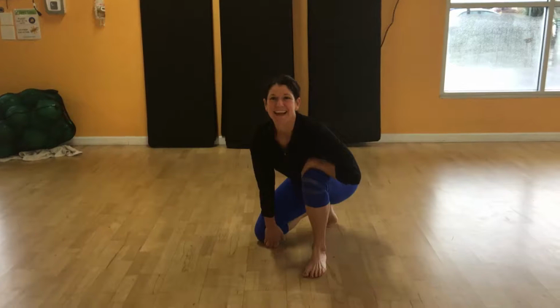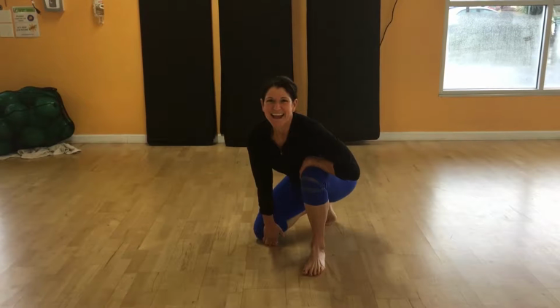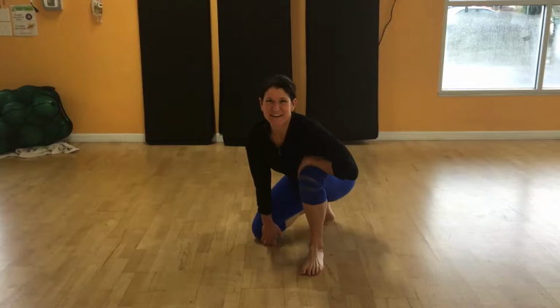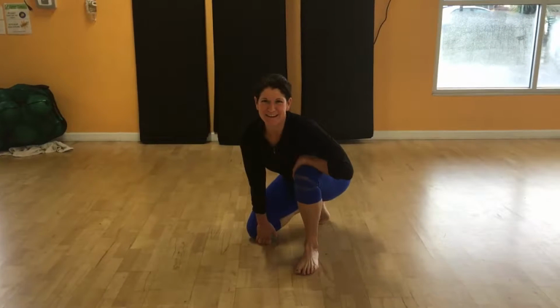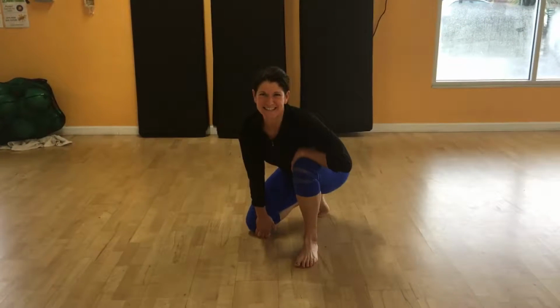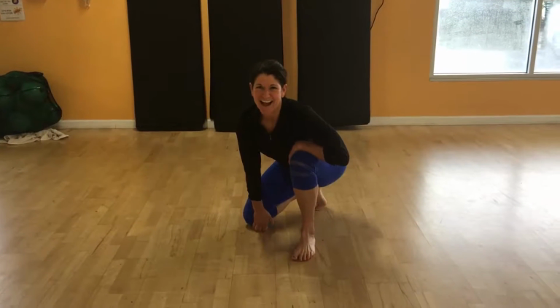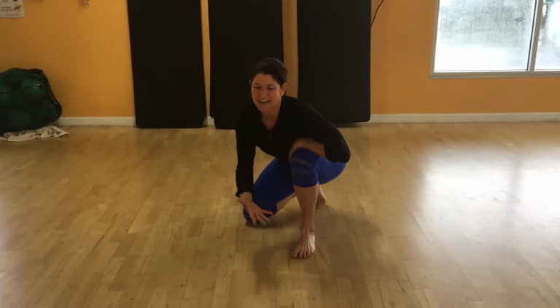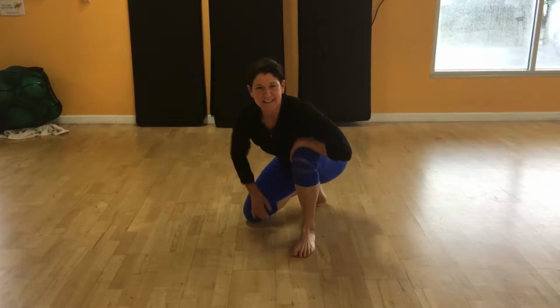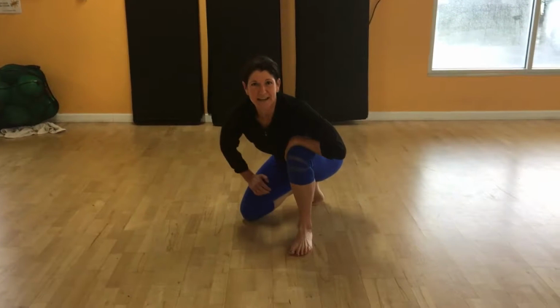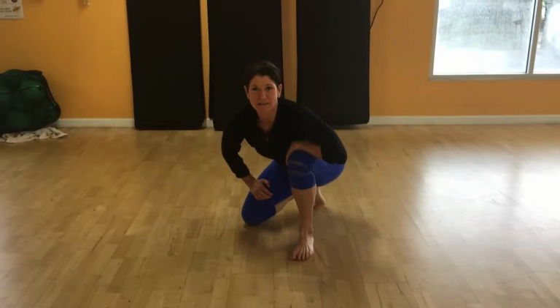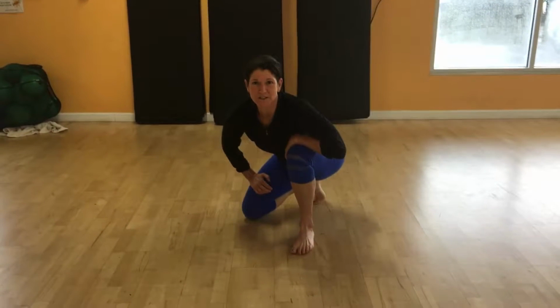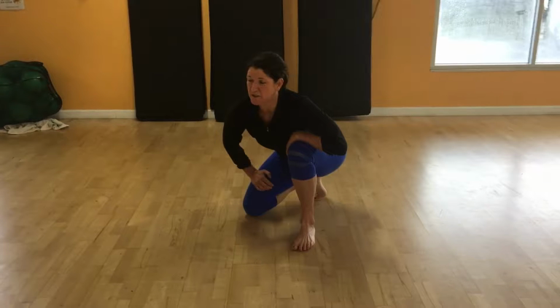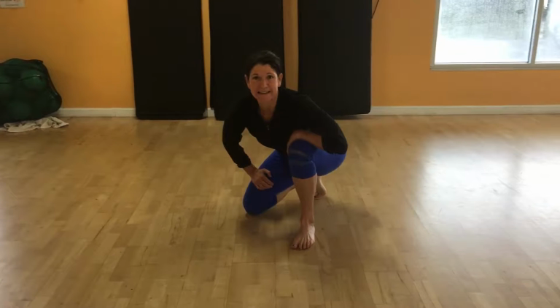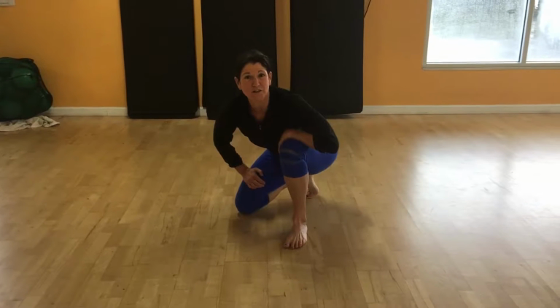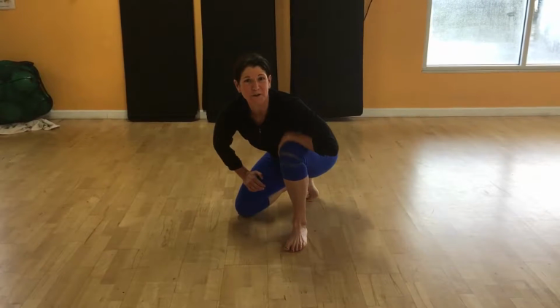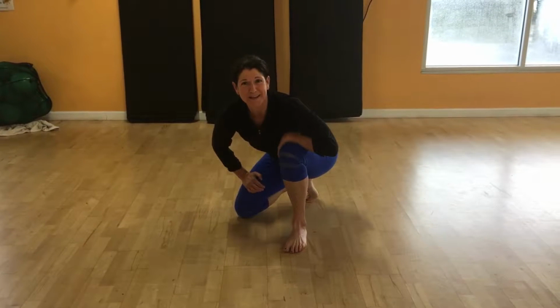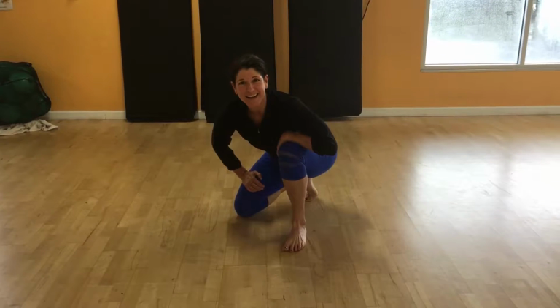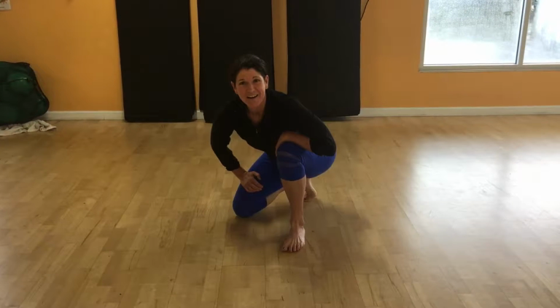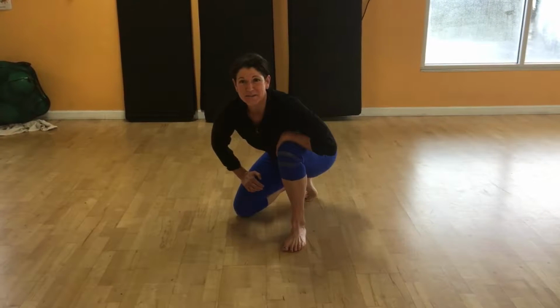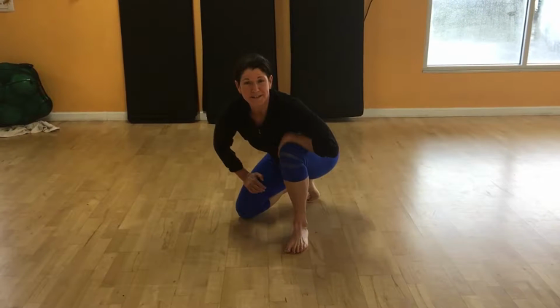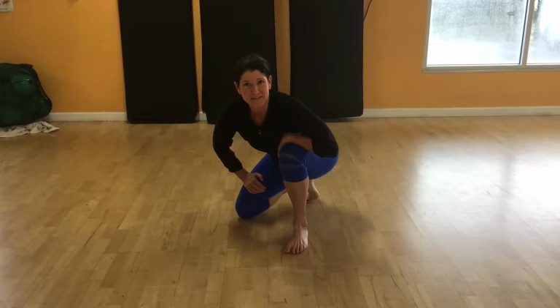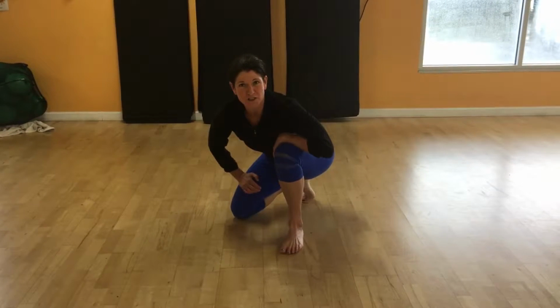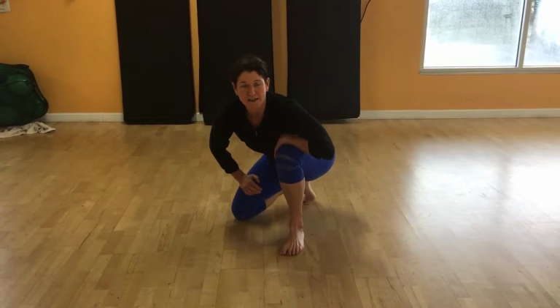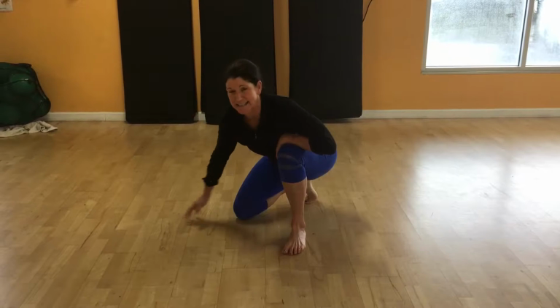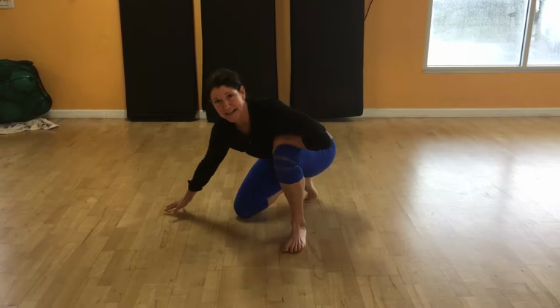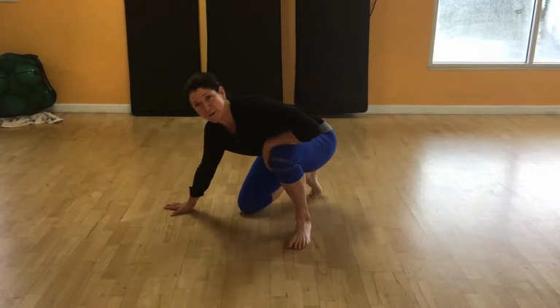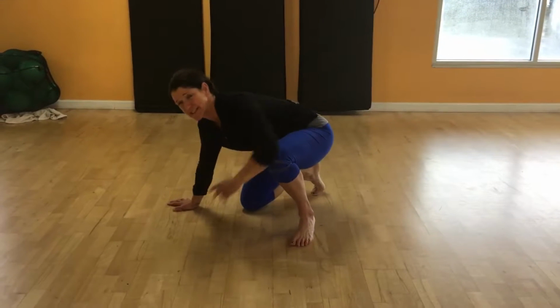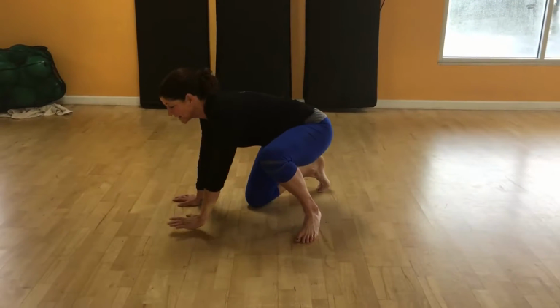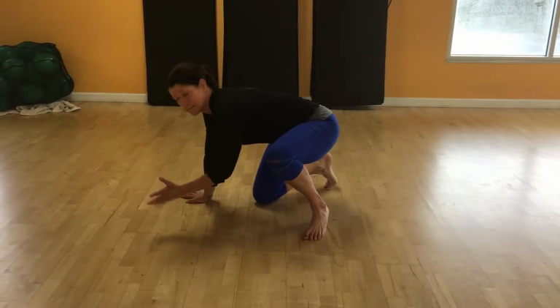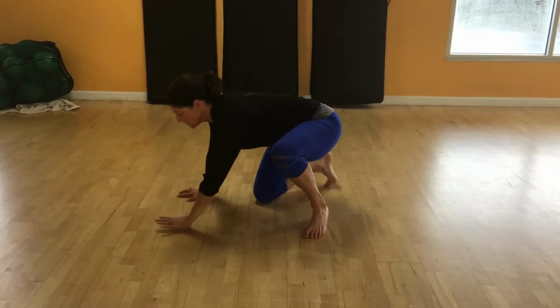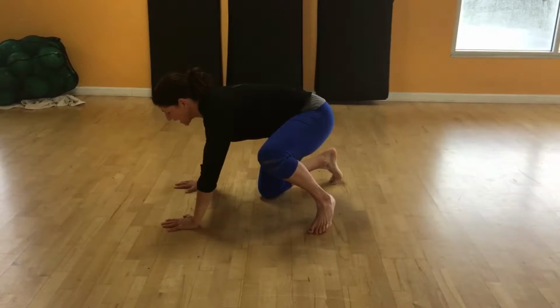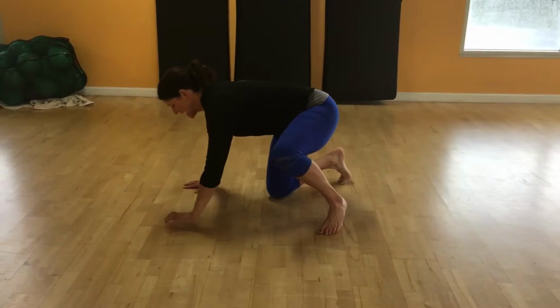Hey everyone, happy rainy Thursday. Here's an exercise I really enjoy to do — I do it with my class. You can do it at home, anywhere, or incorporate it into a routine. Just alternating side to side. You can go as many as you'd like, maybe five reps per side or ten.